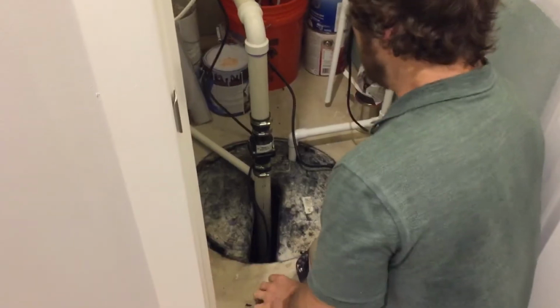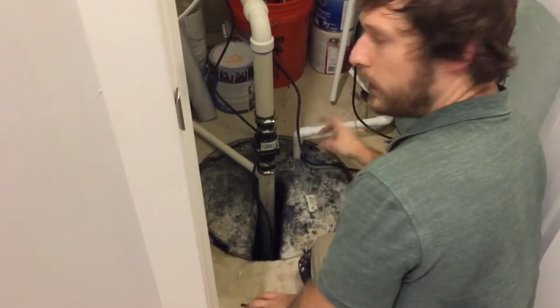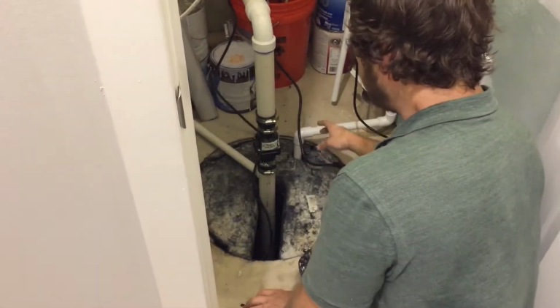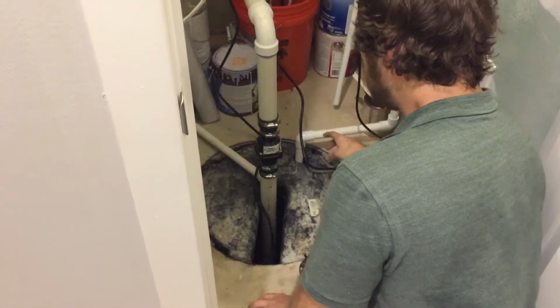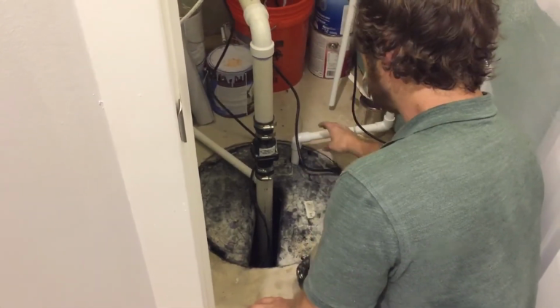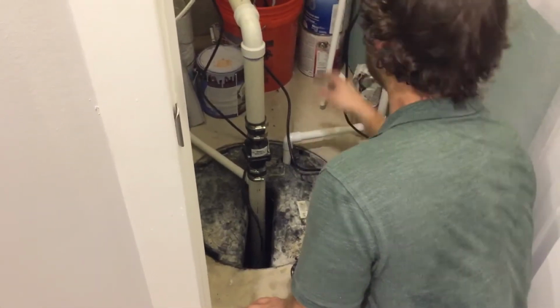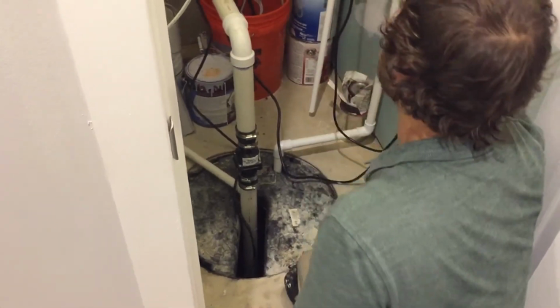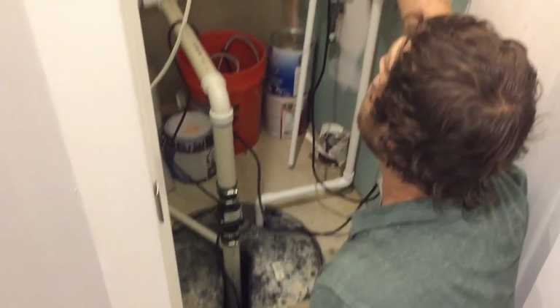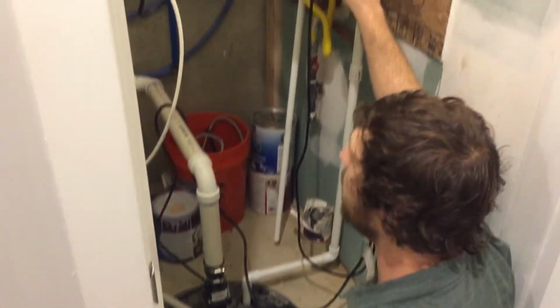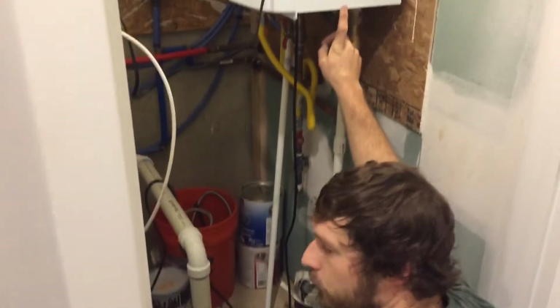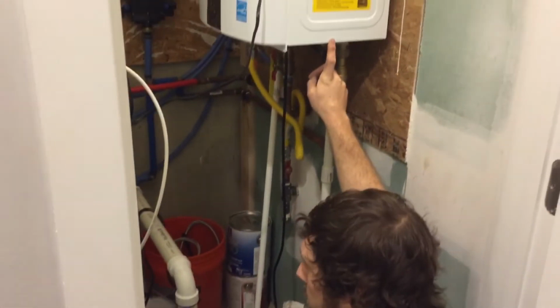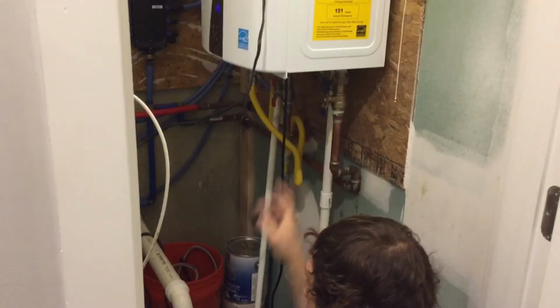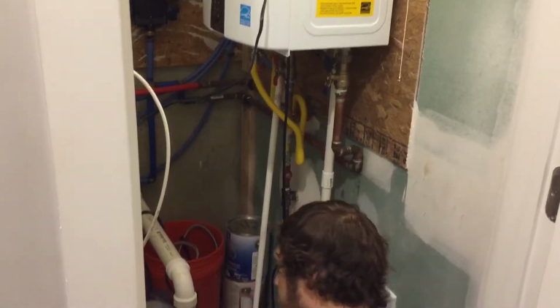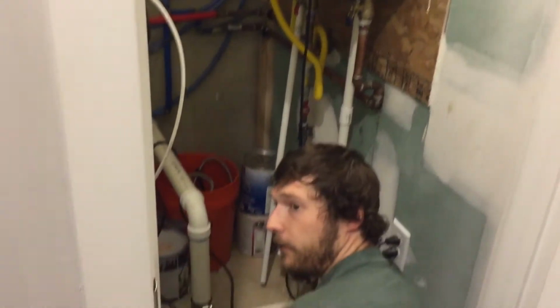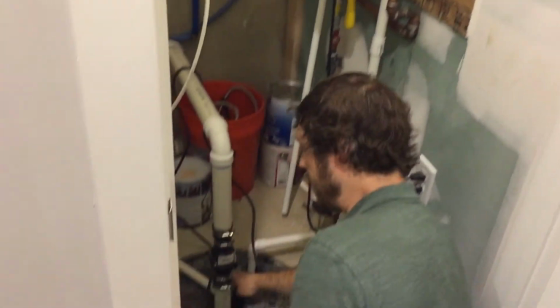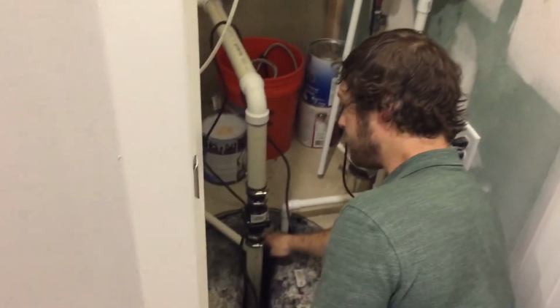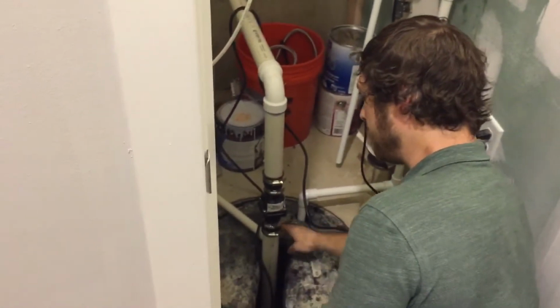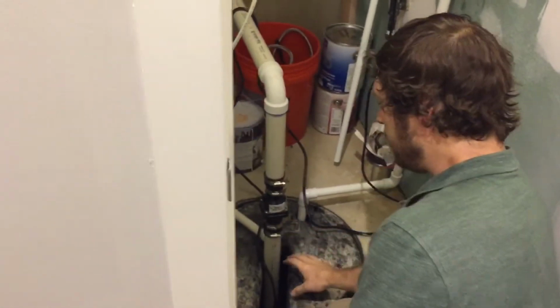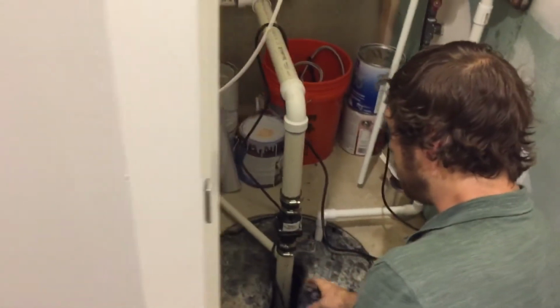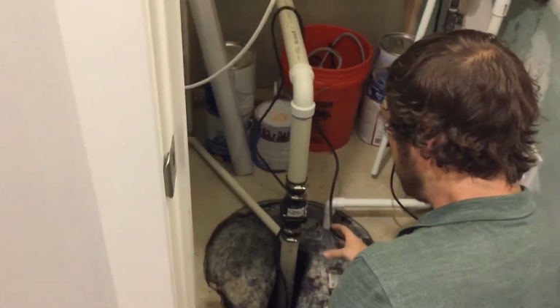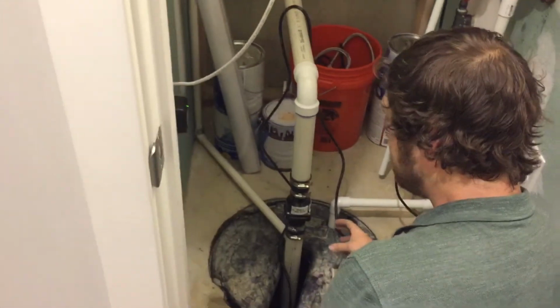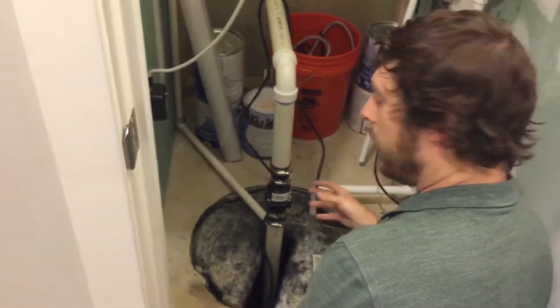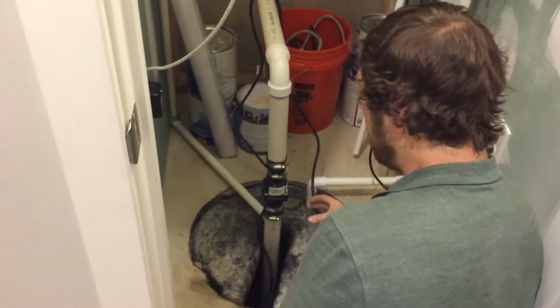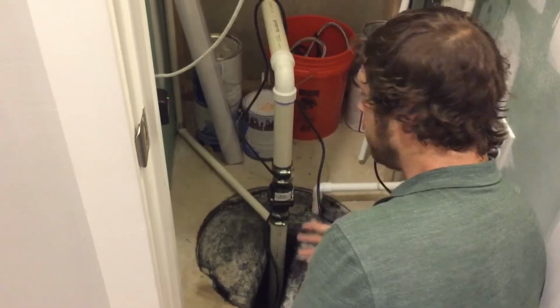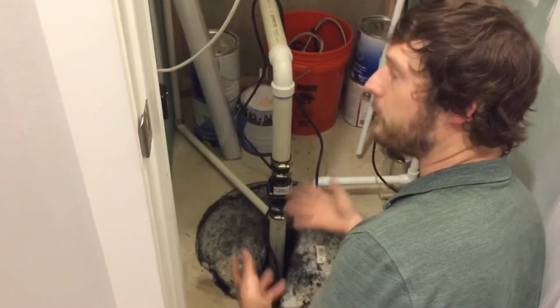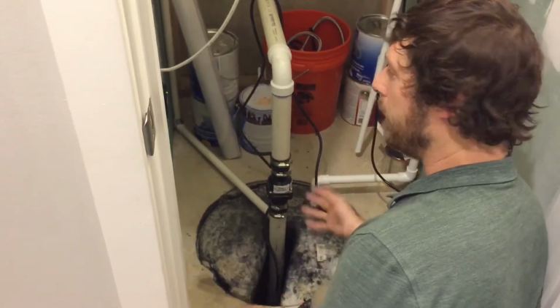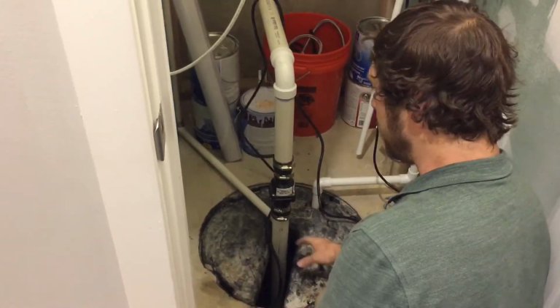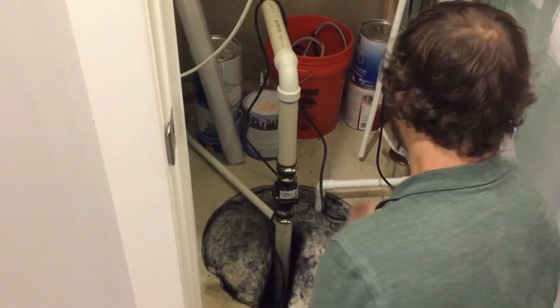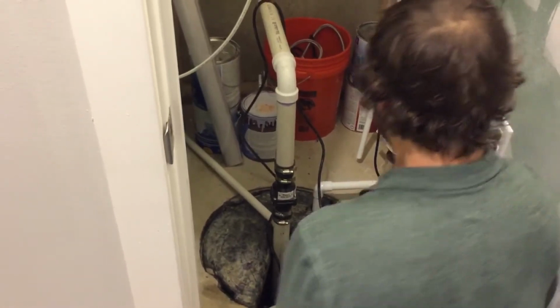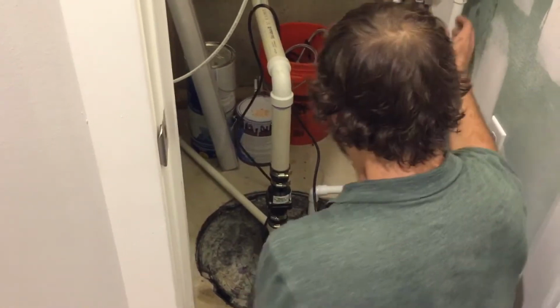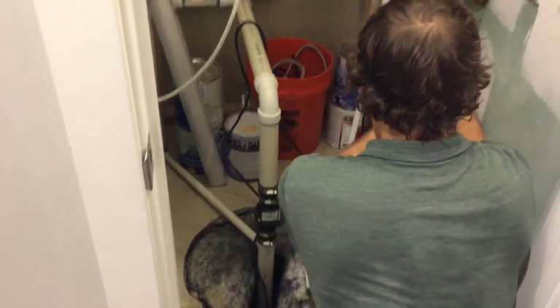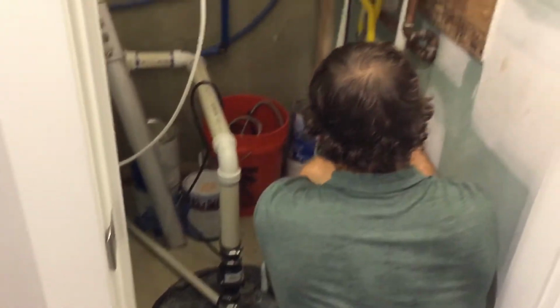We have a few things that go into here. We put the condensate from our tankless water heaters and also the condensate from the air conditioner system into here, so that it fills up every now and then and runs the pump.